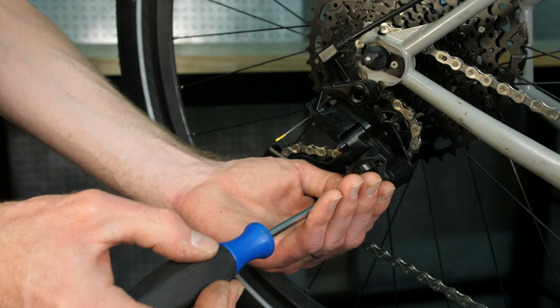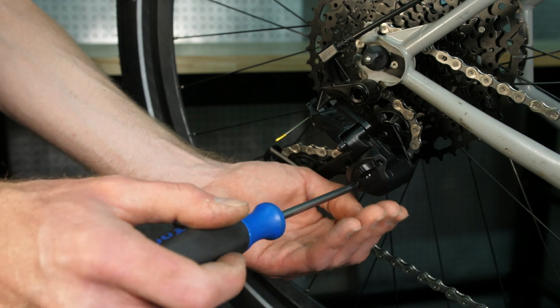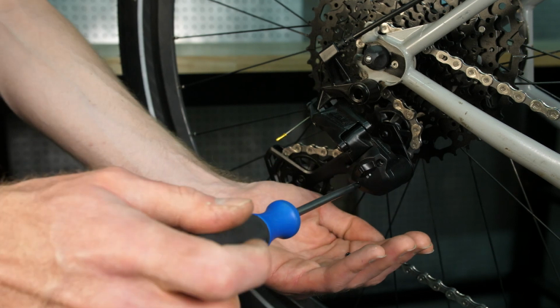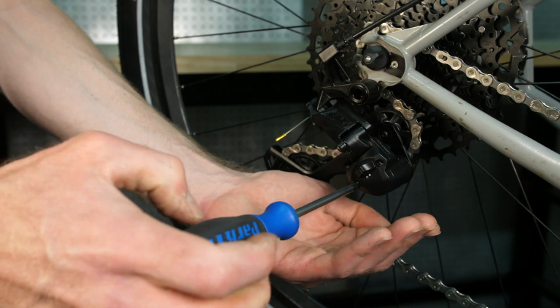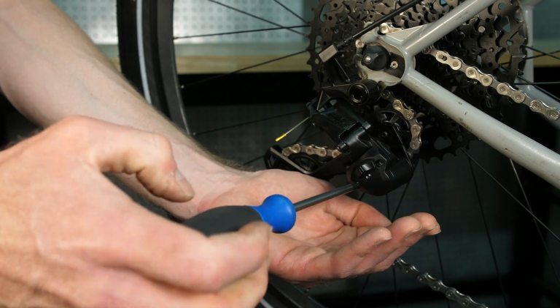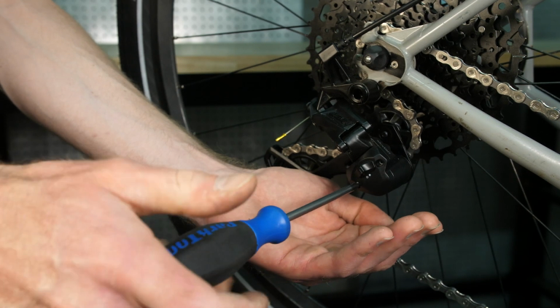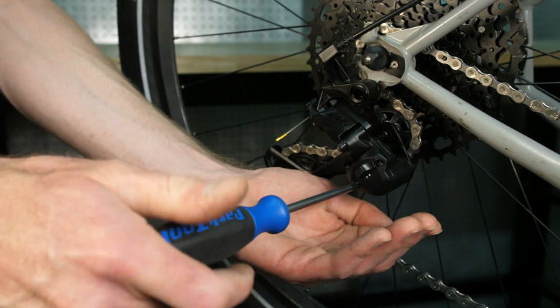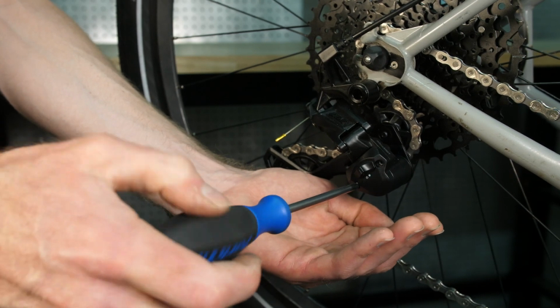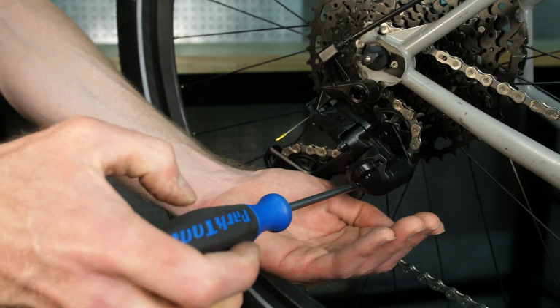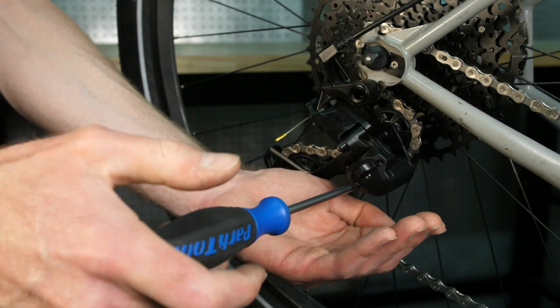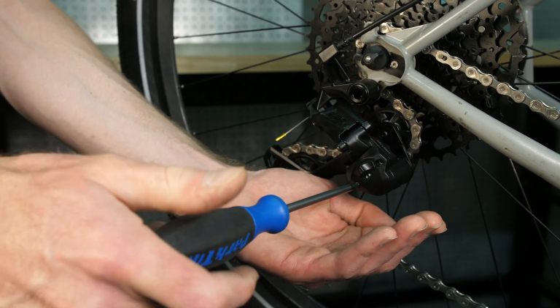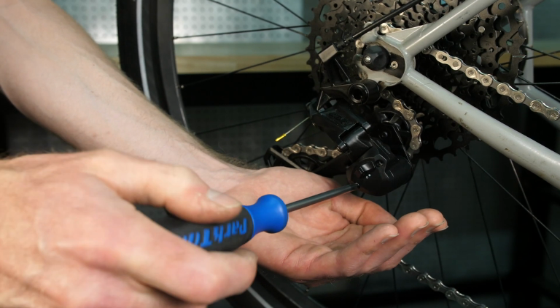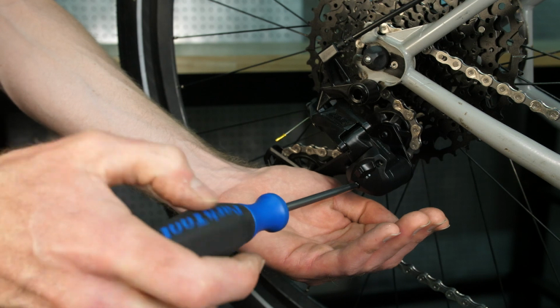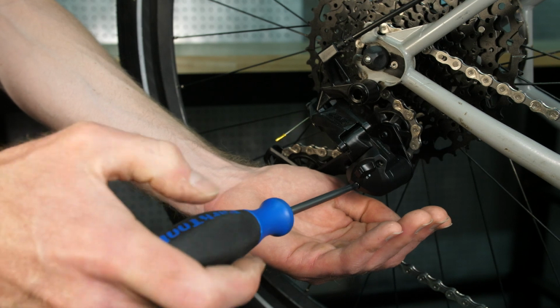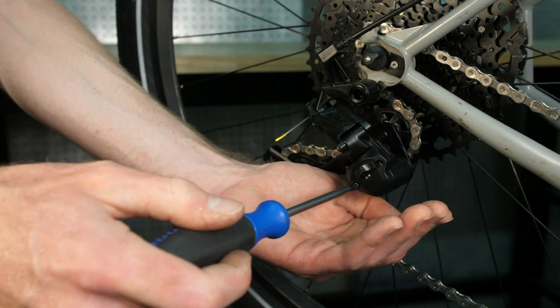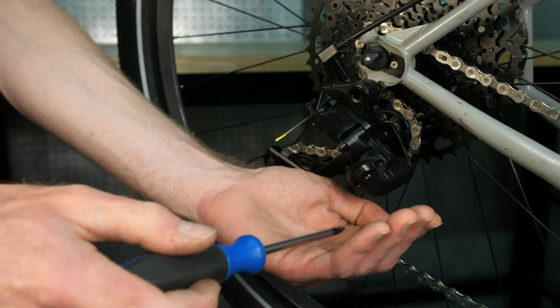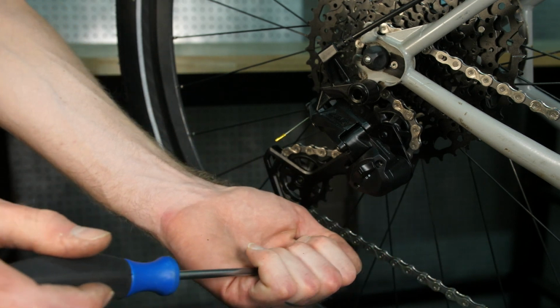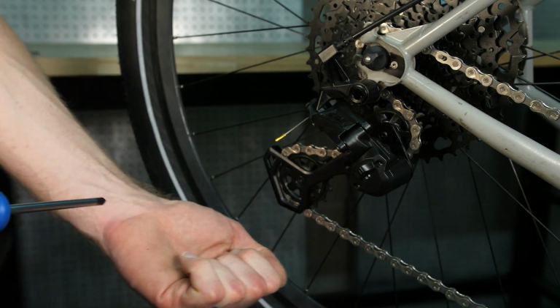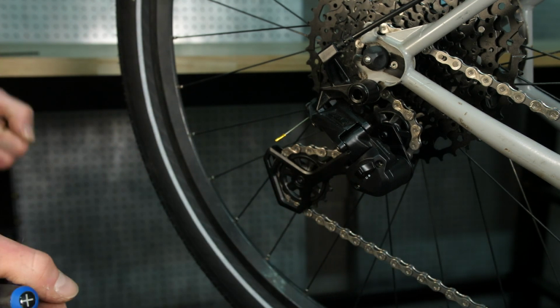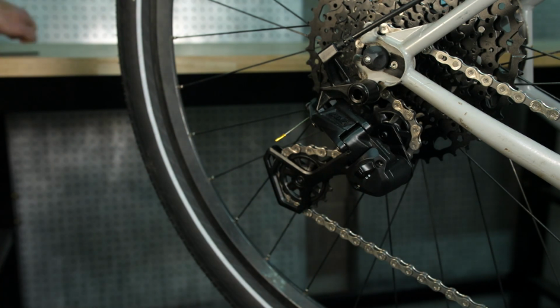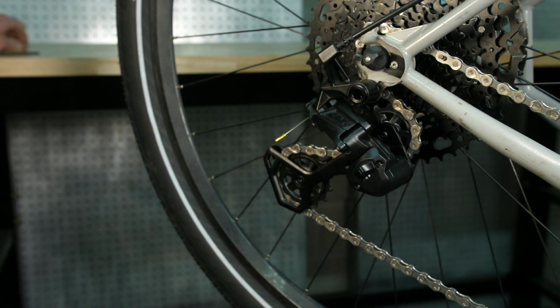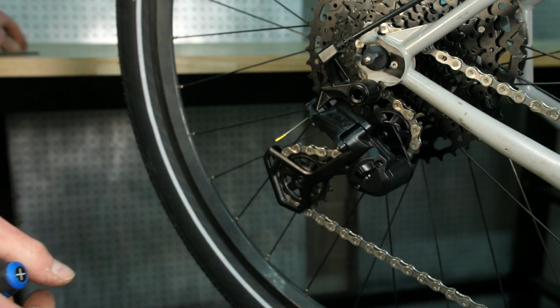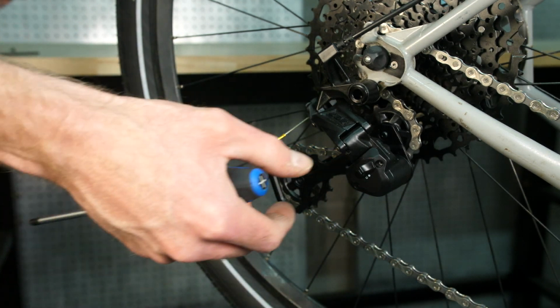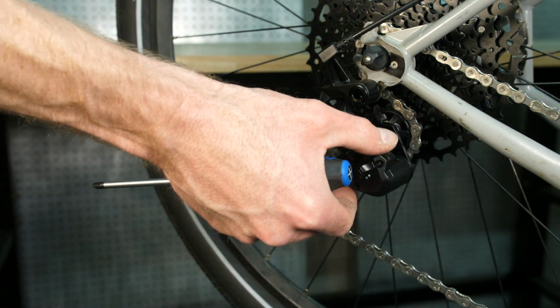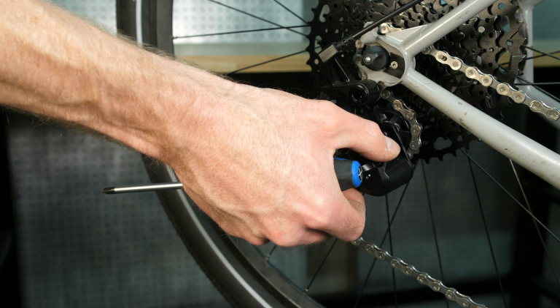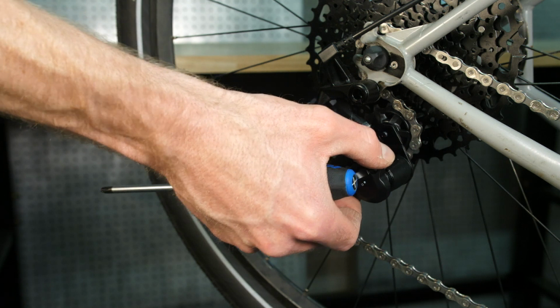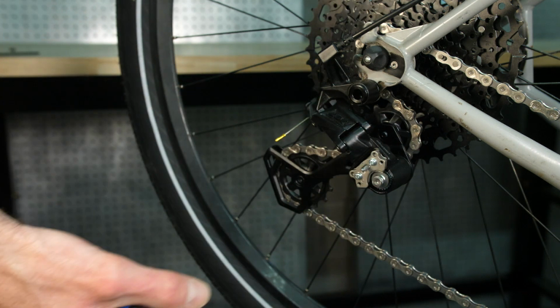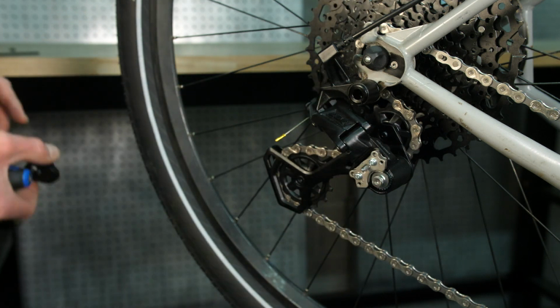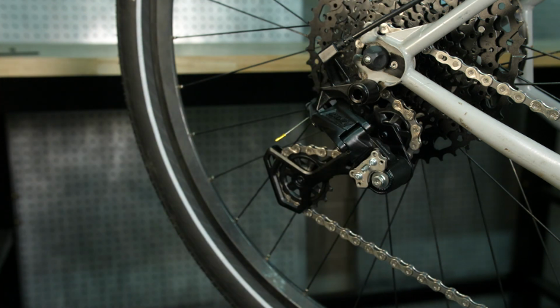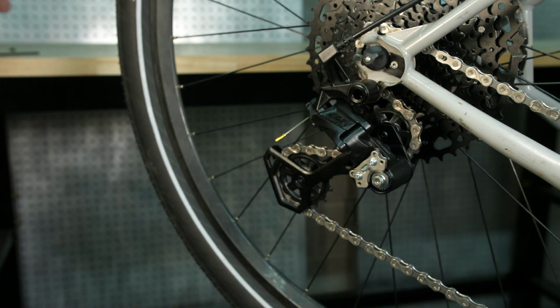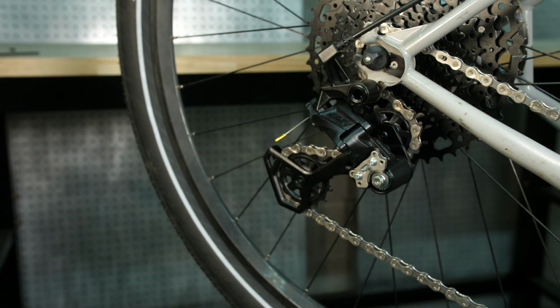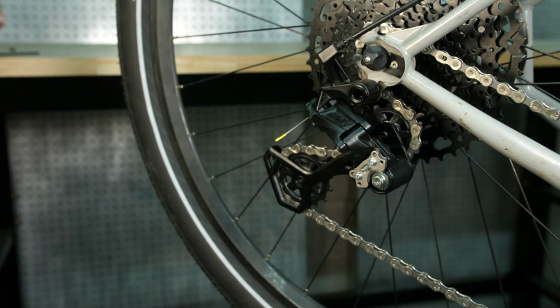The bolts are pretty small, so make sure that you put them in a safe space once they've been removed. Pull the clutch cover directly off of the derailleur and put that in a safe place too.